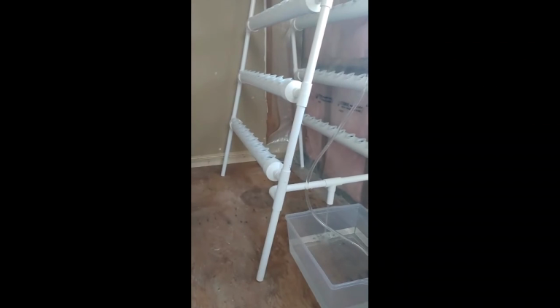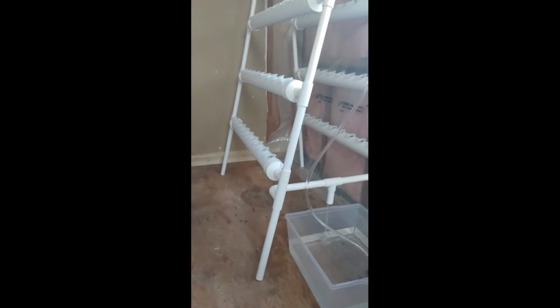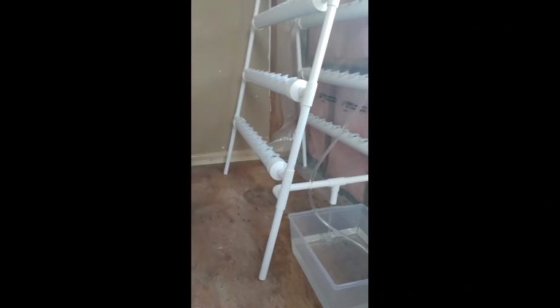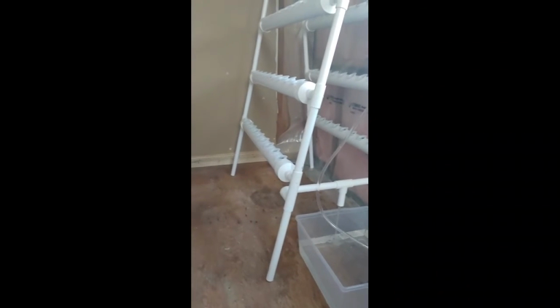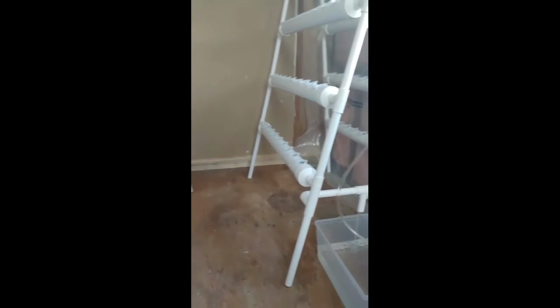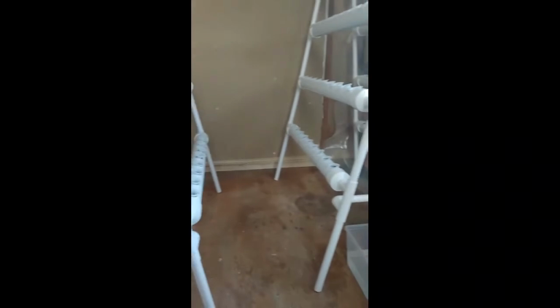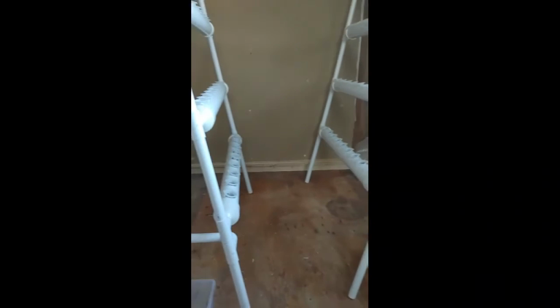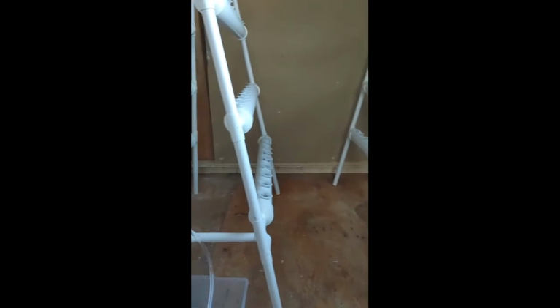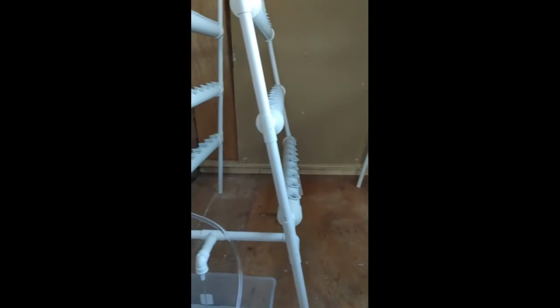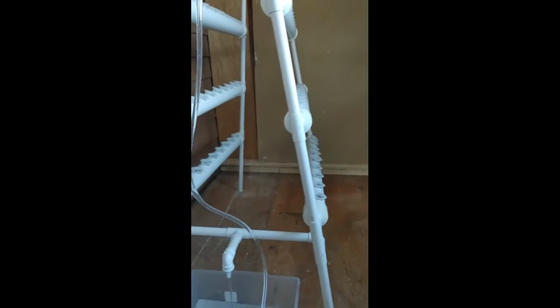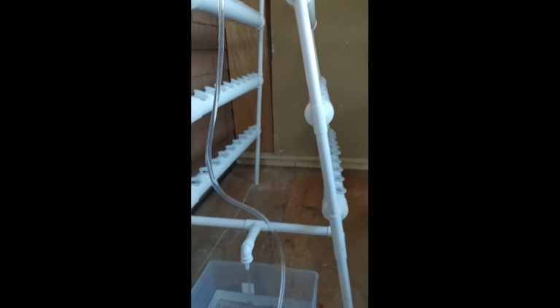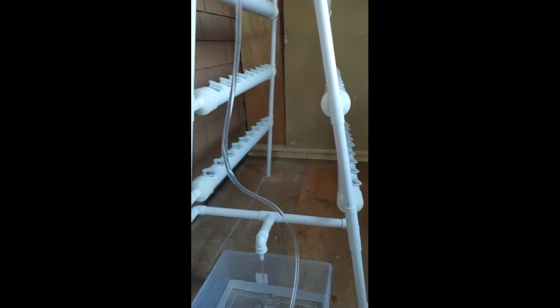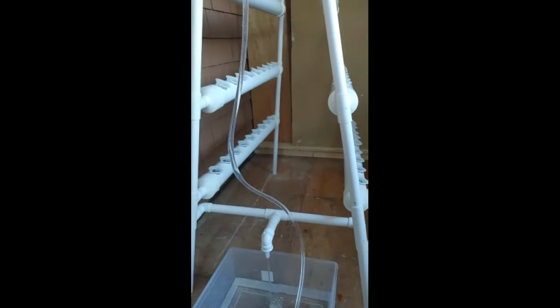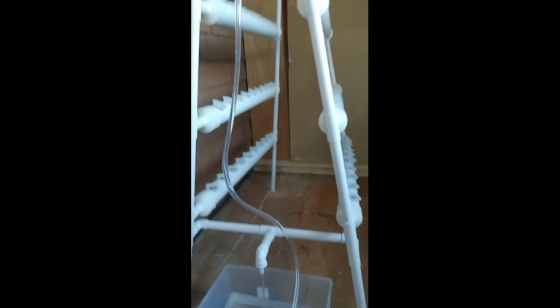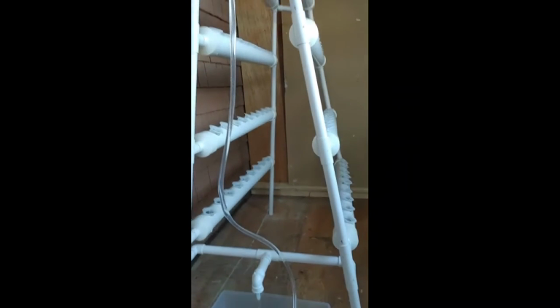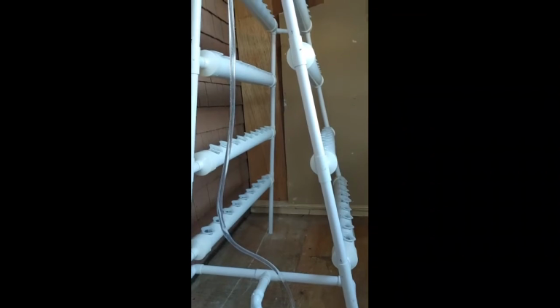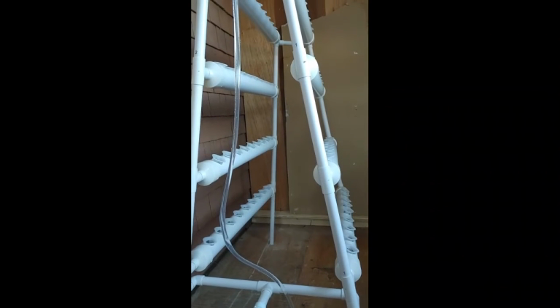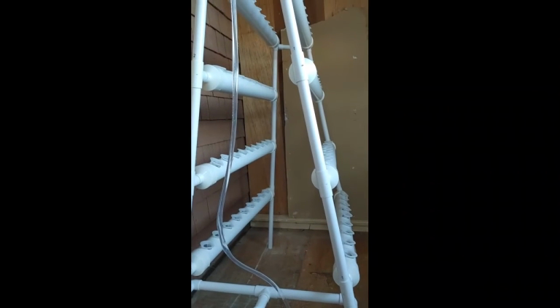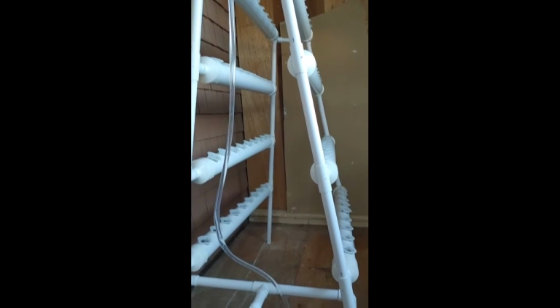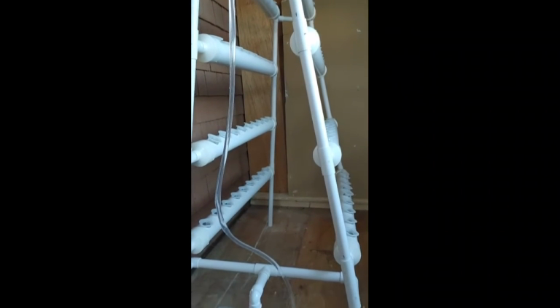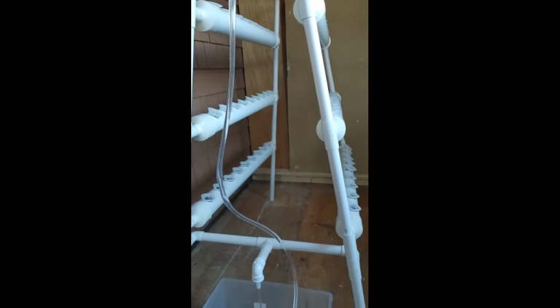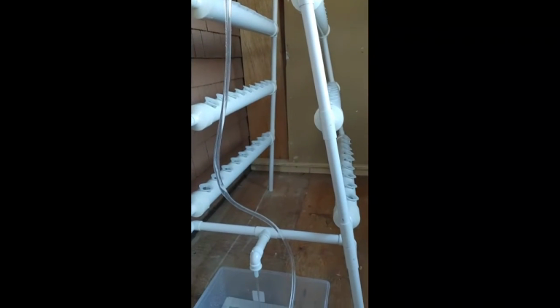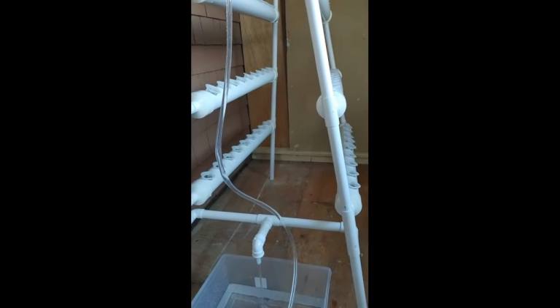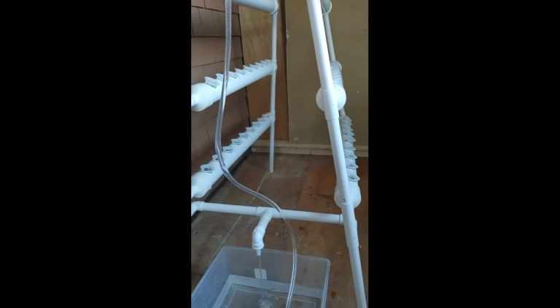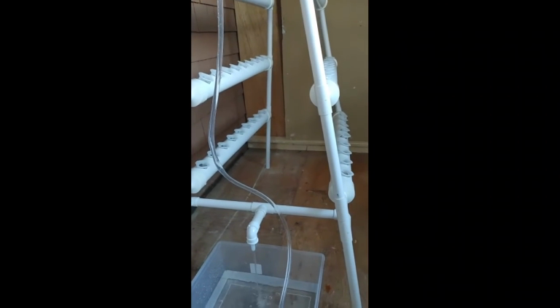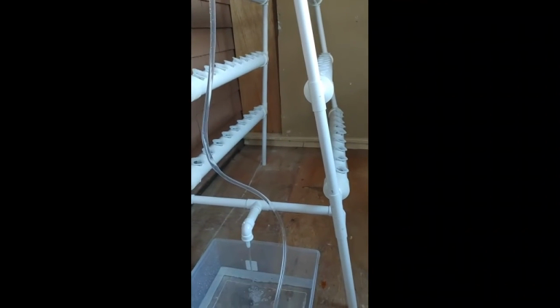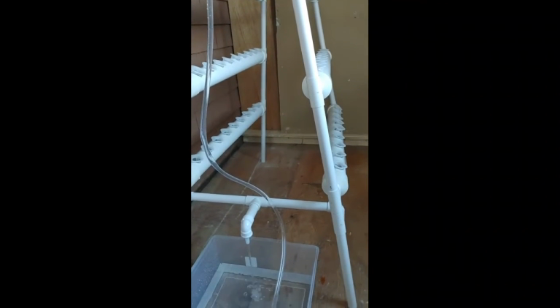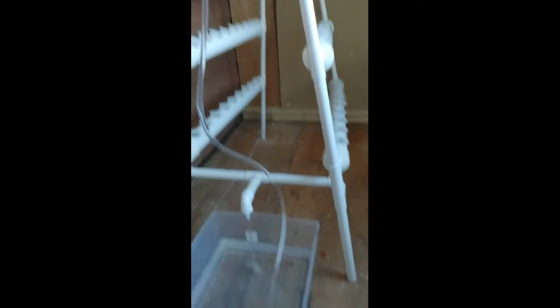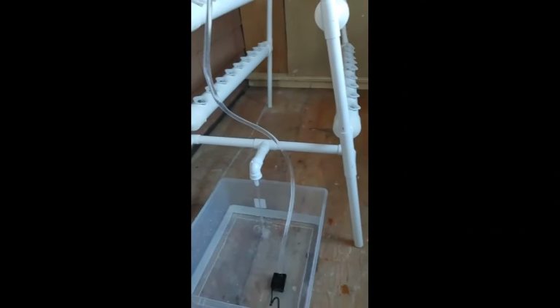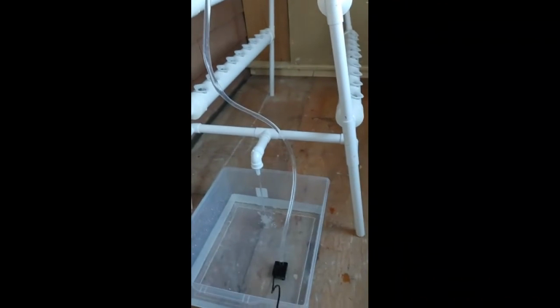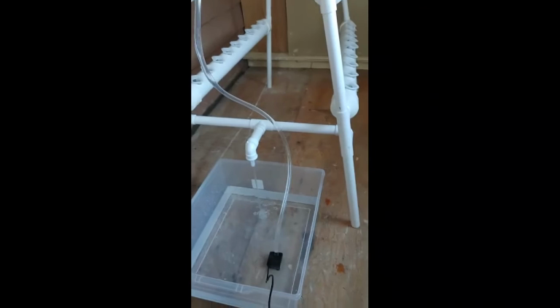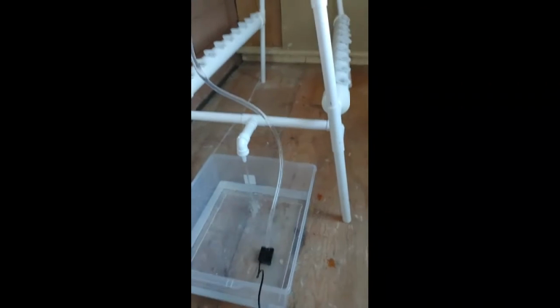They're about a hundred bucks — I think we got them on sale. The site is Vivore. These are the 72-cup ladder hydroponic system and it comes with everything you need.